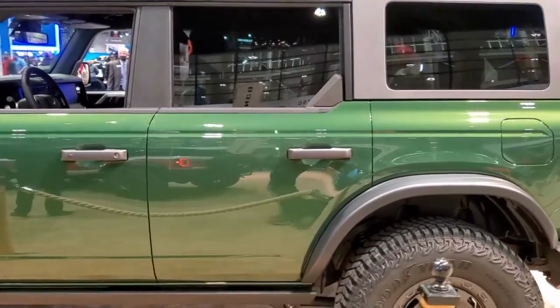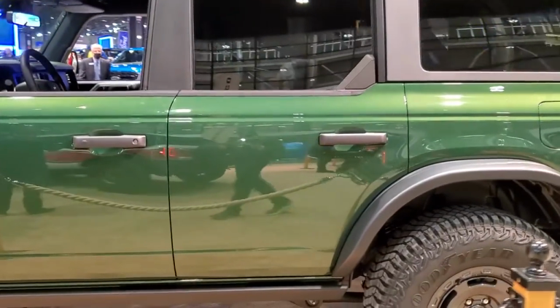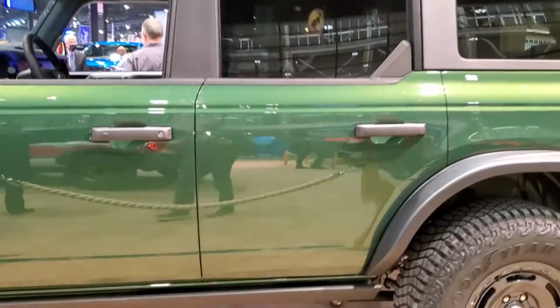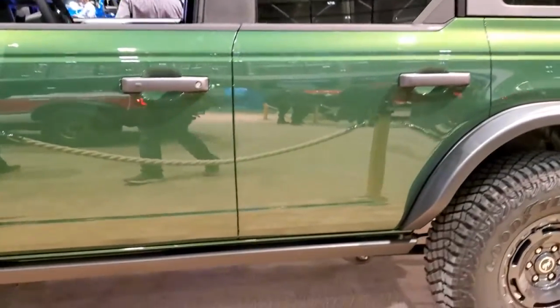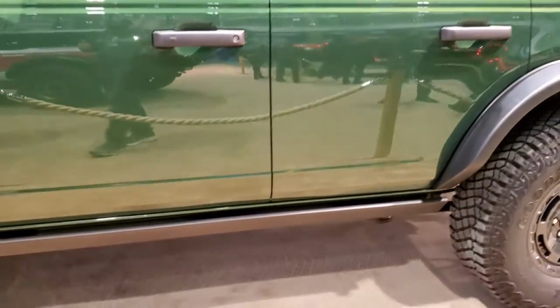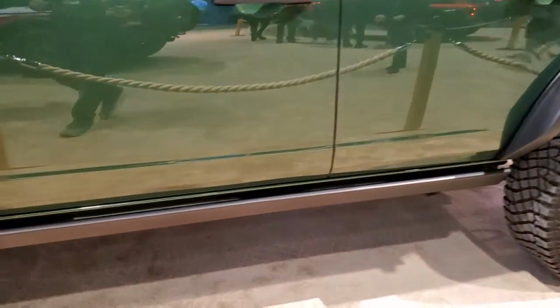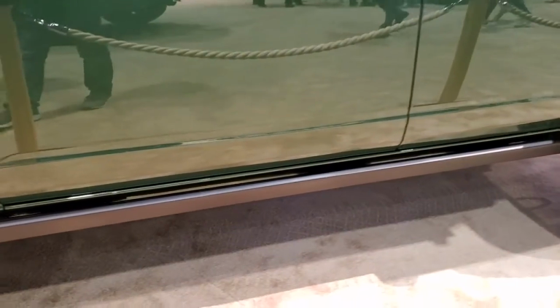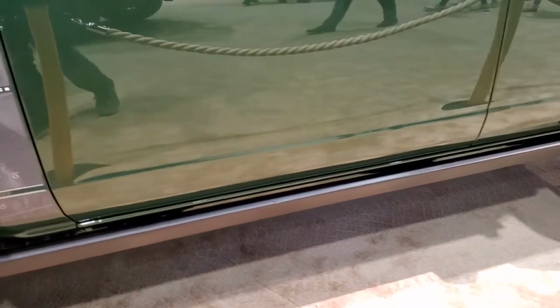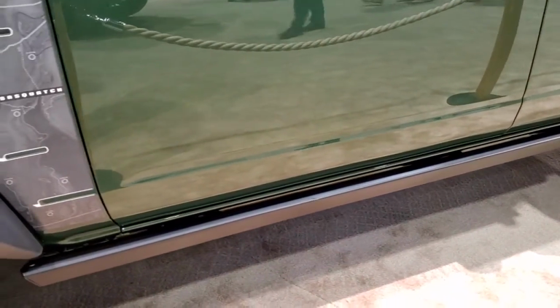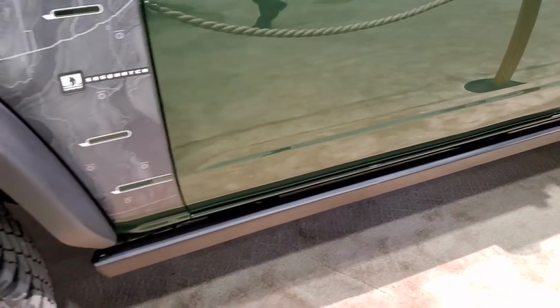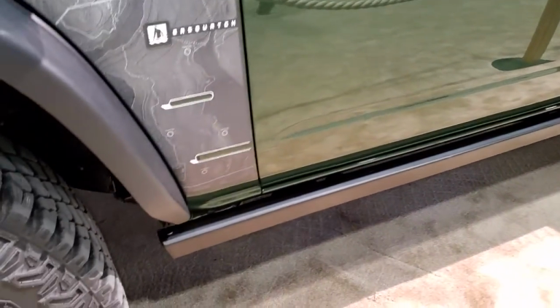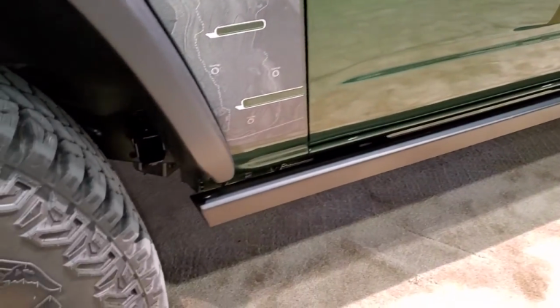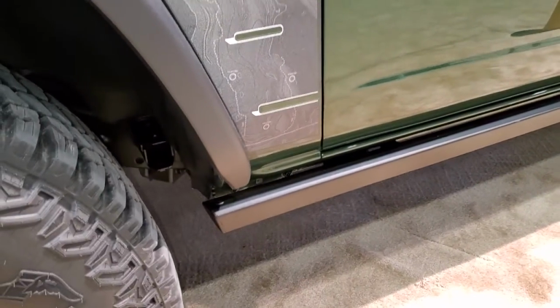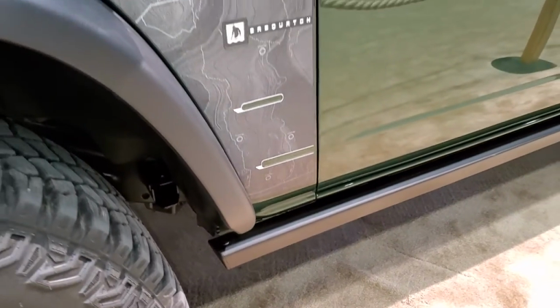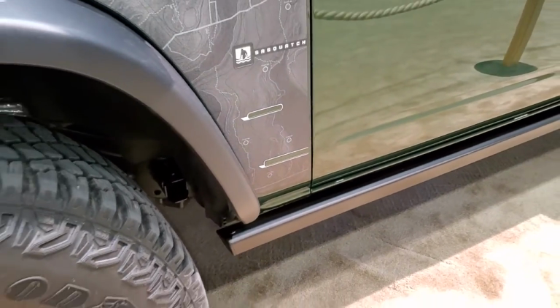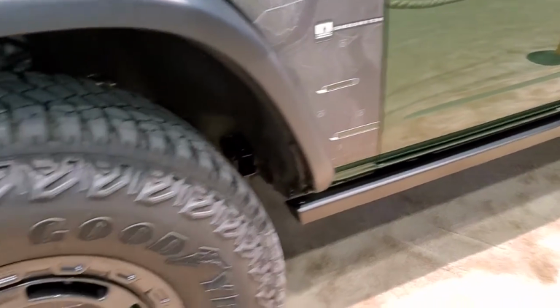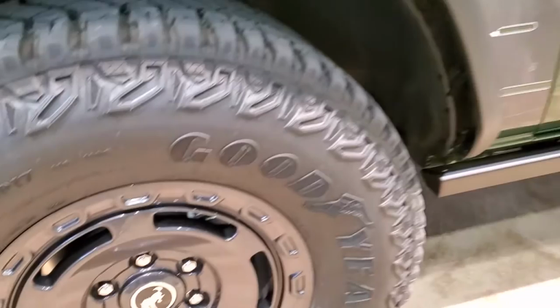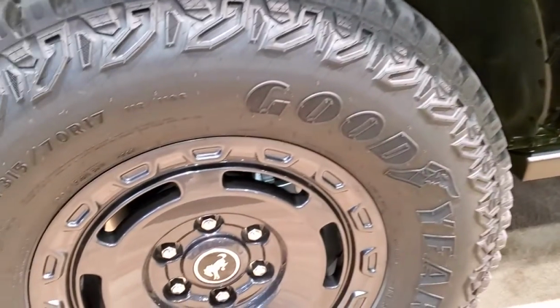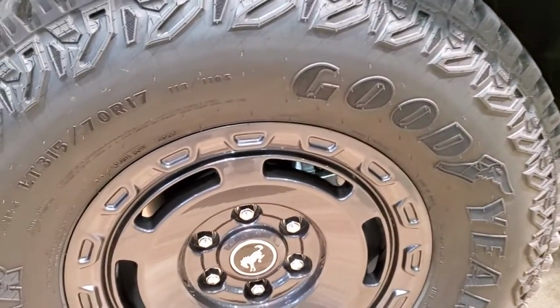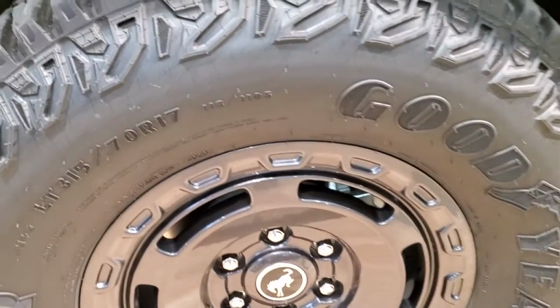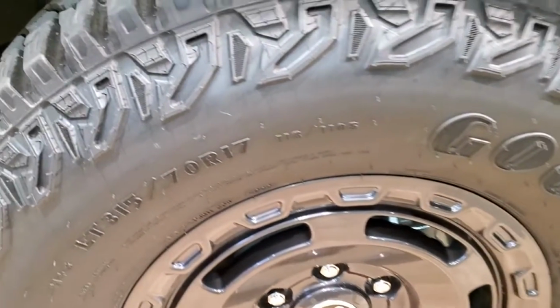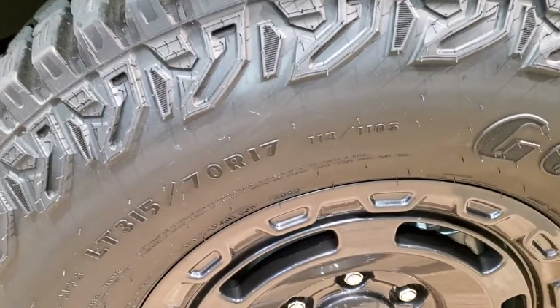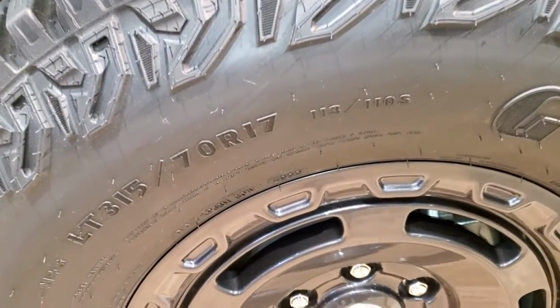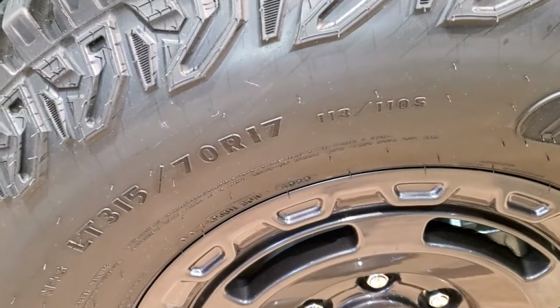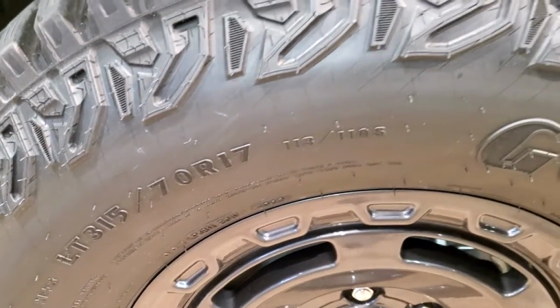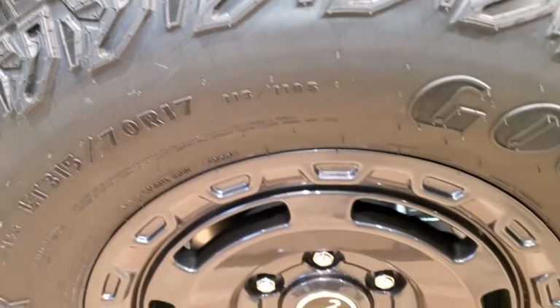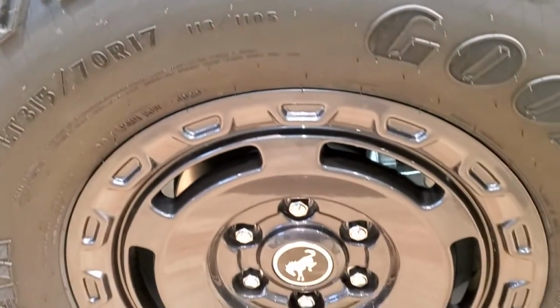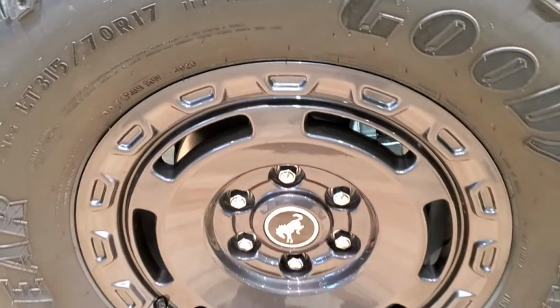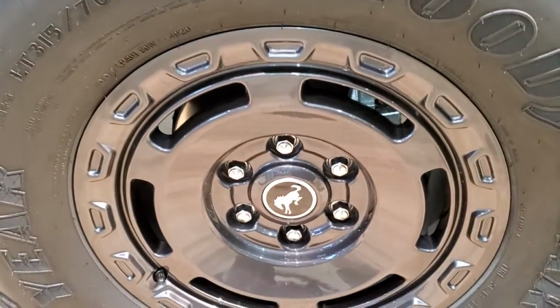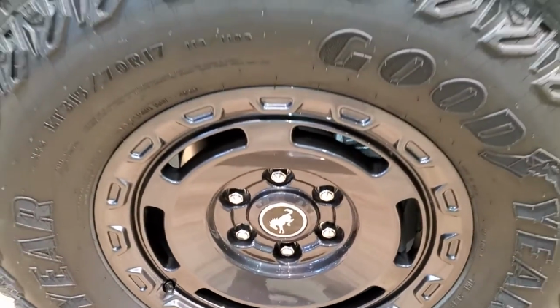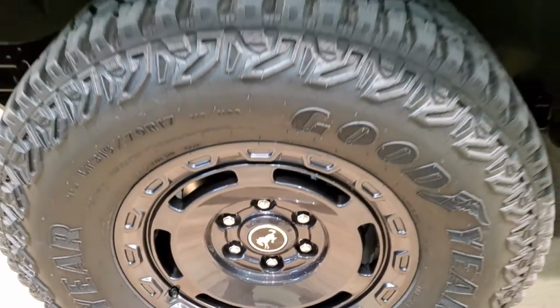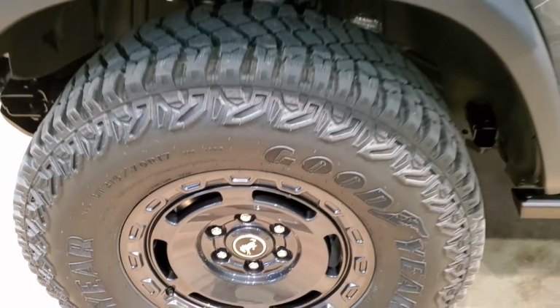It looks like it has power steps — or those are rock rails — white name badges, and 17-inch painted alloy rims.